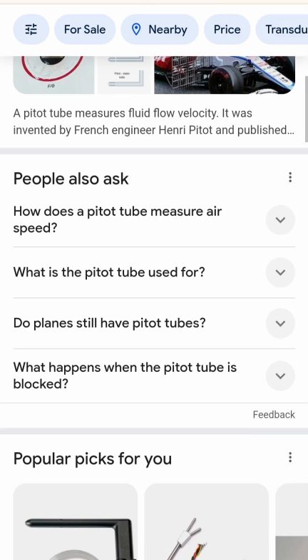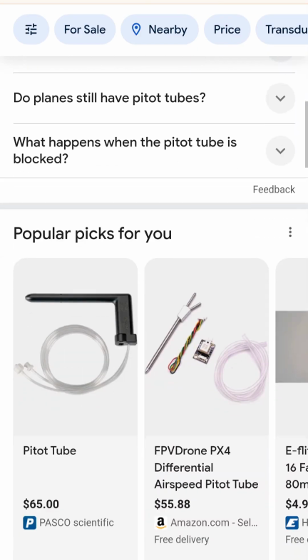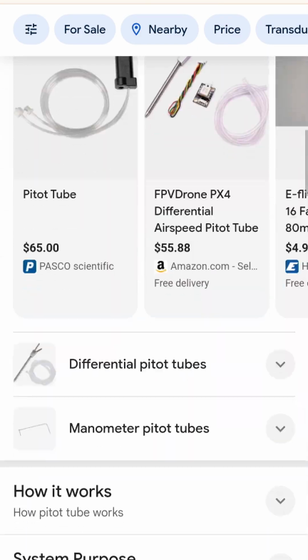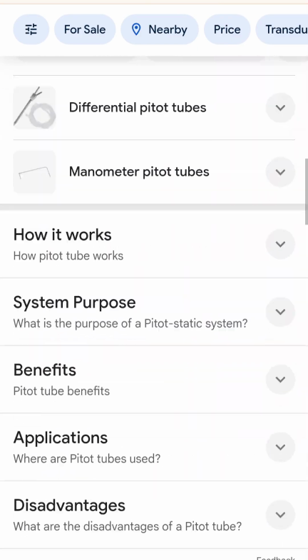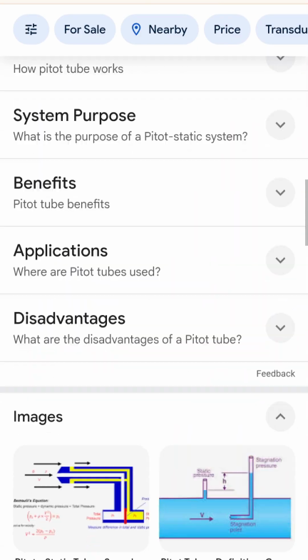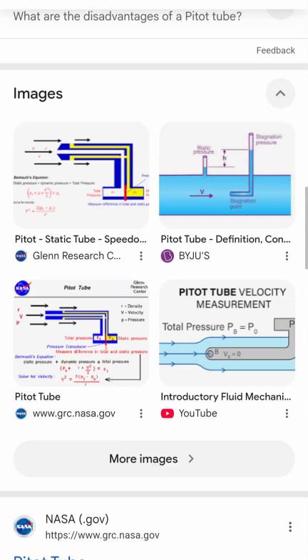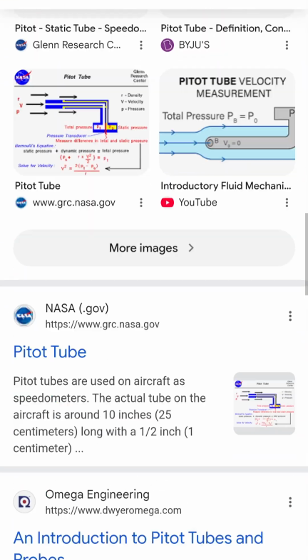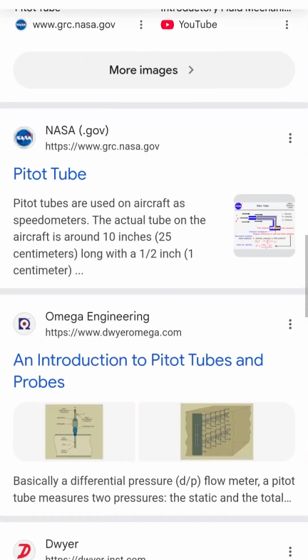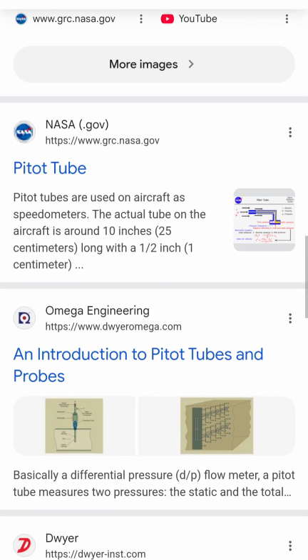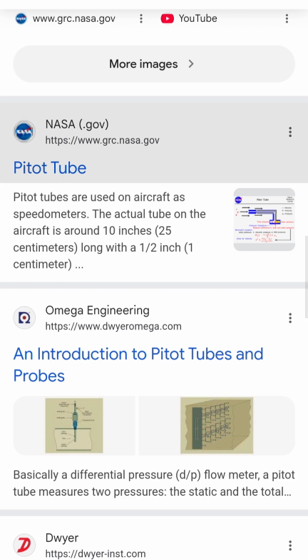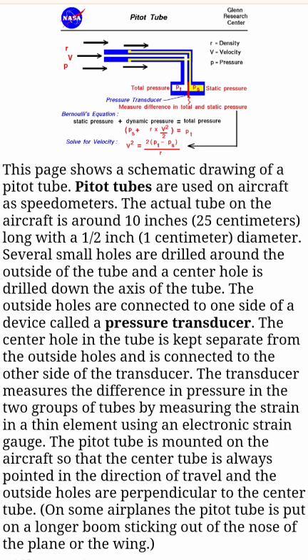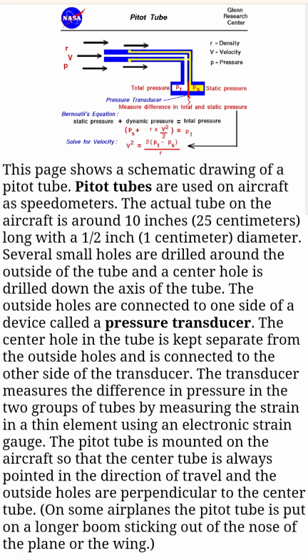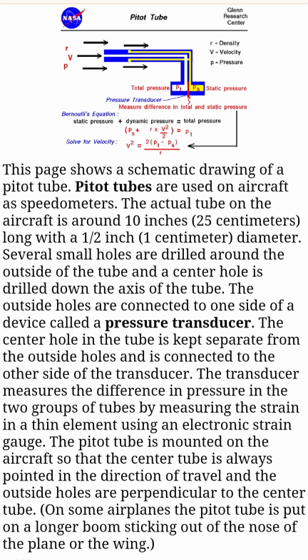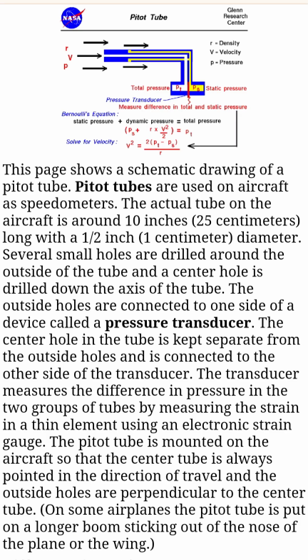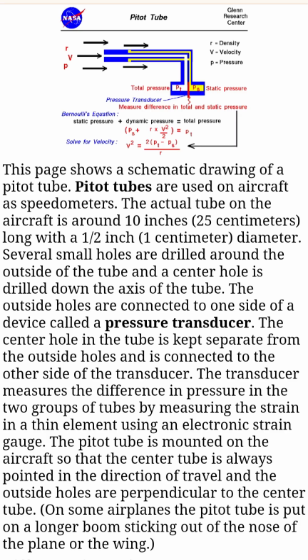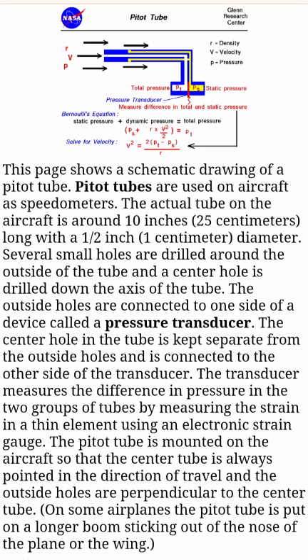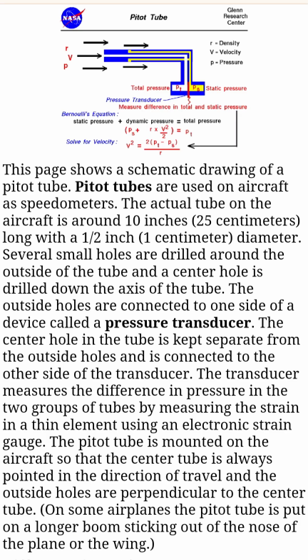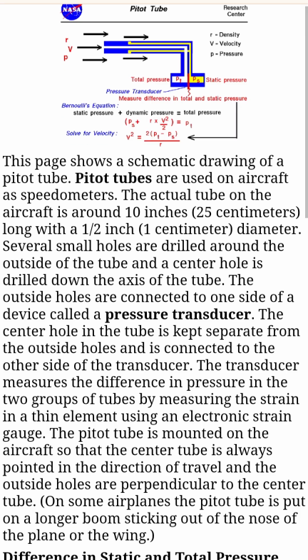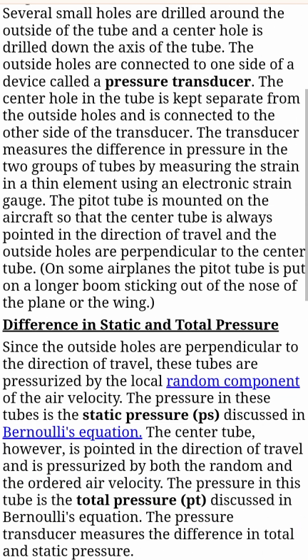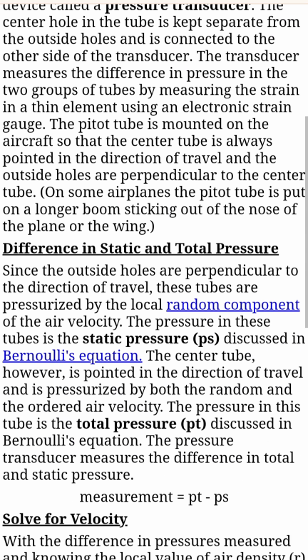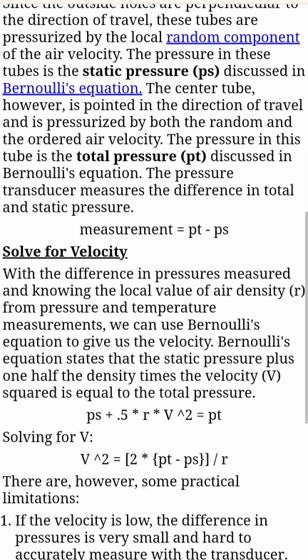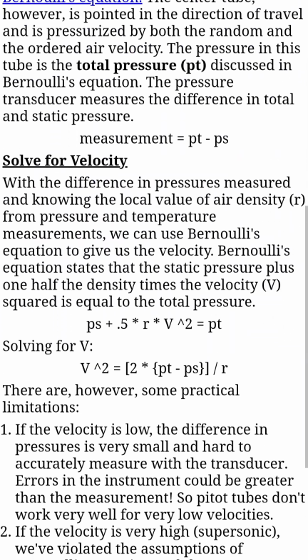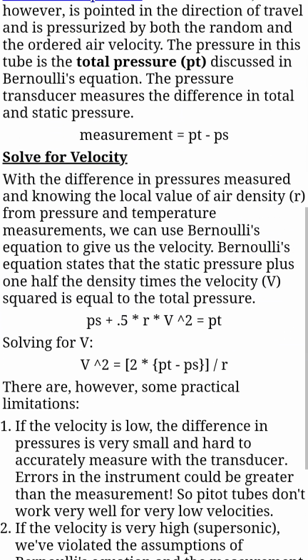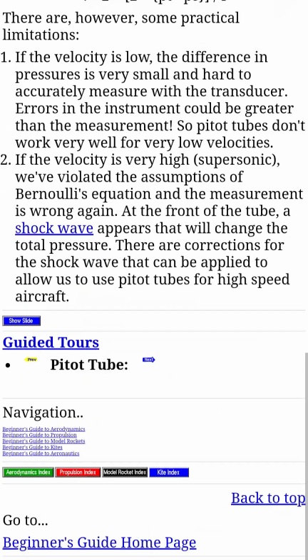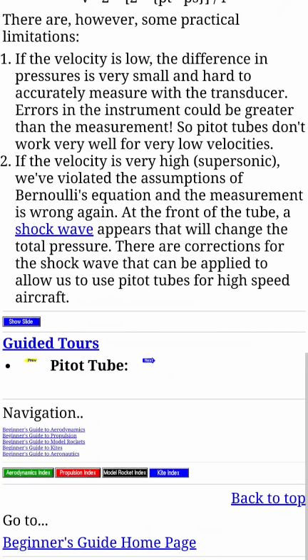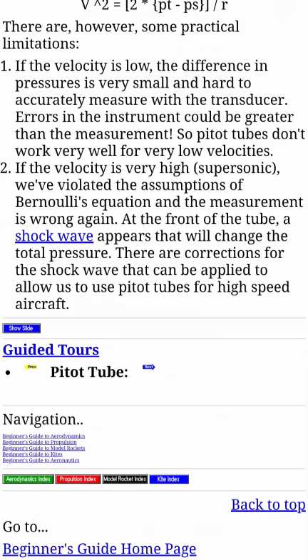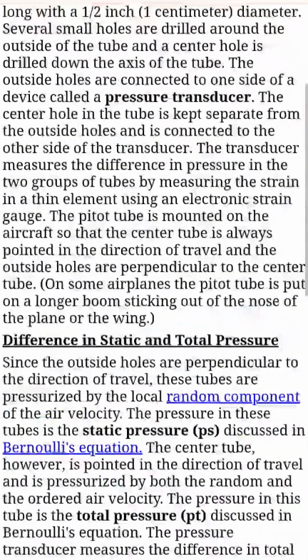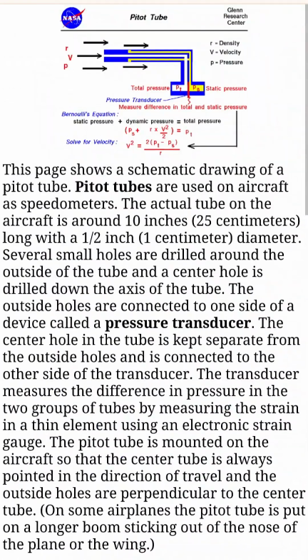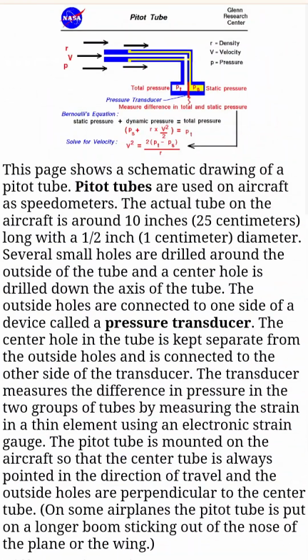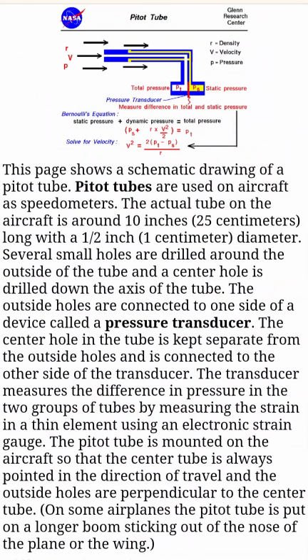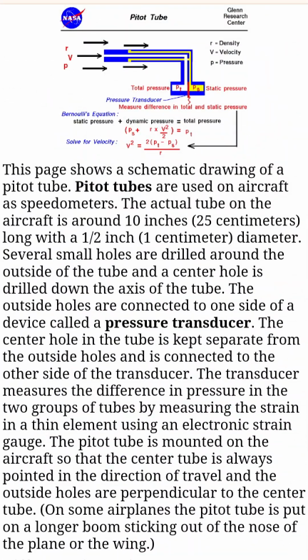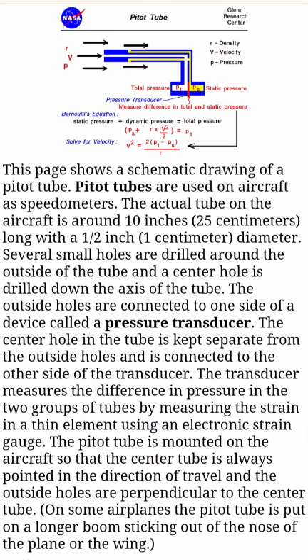And since cars generally have wheels, they can often determine ground speed by measuring how fast the wheels are turning. But I've been having some issues with the speedometer on the Sentra, so I'm hoping that this pitot tube could act as a useful backup in a pinch.